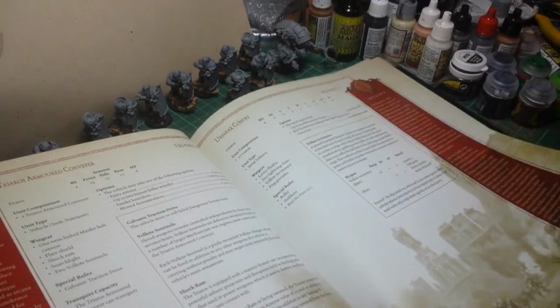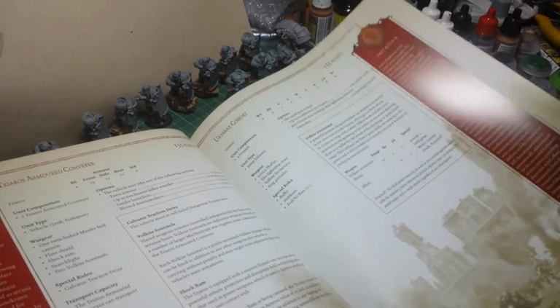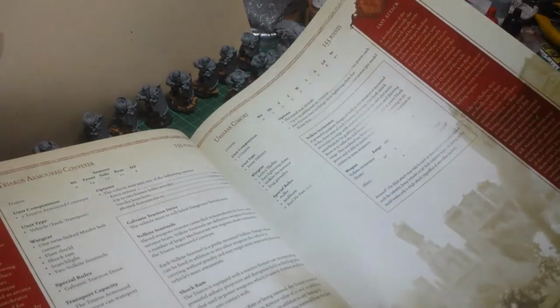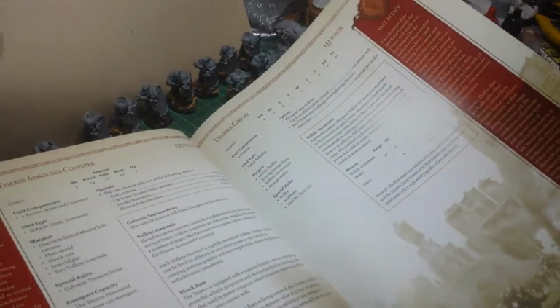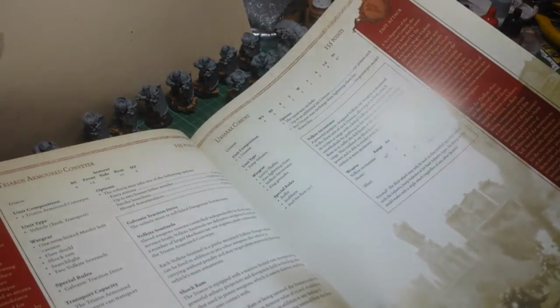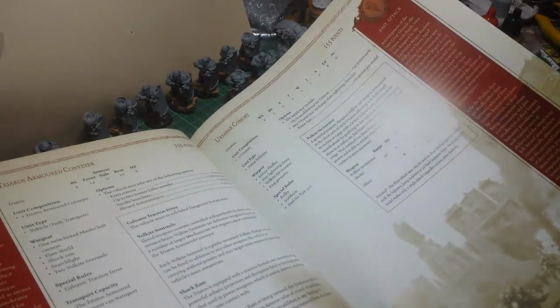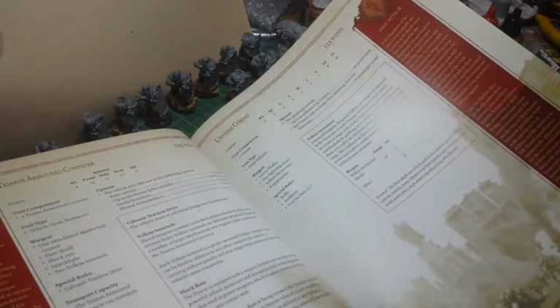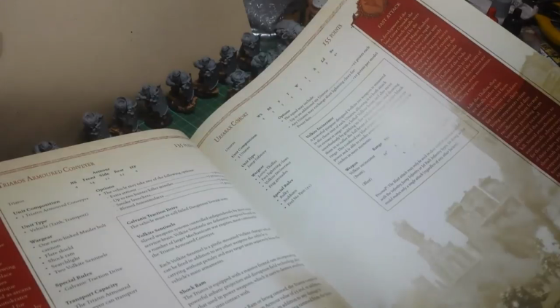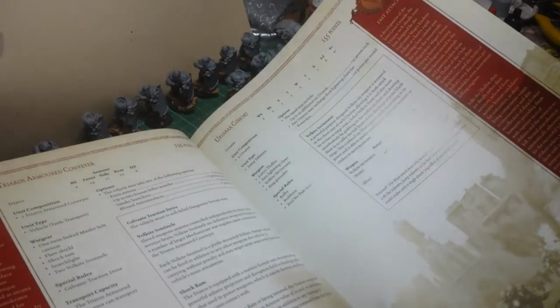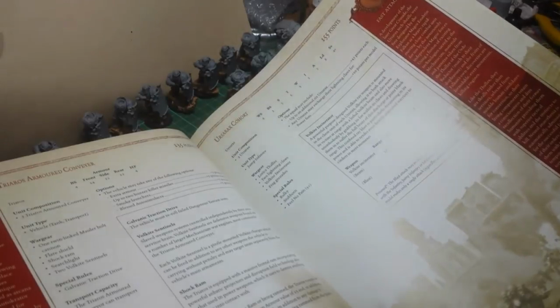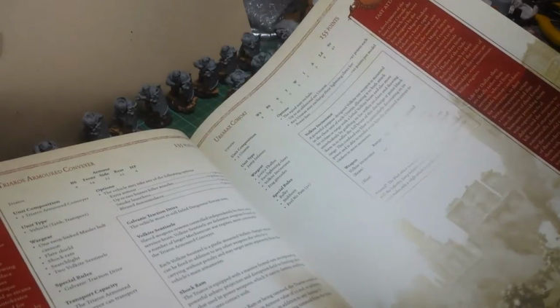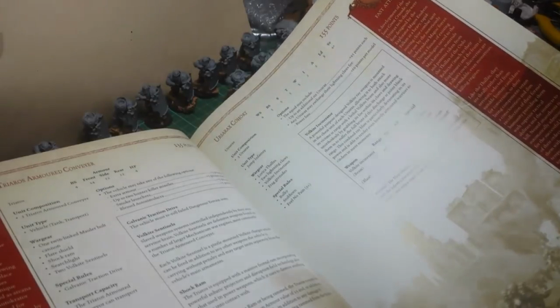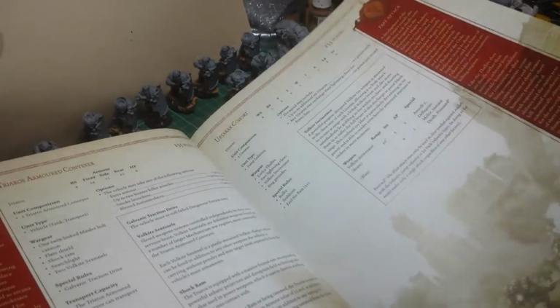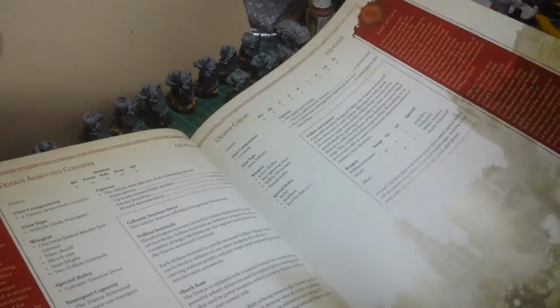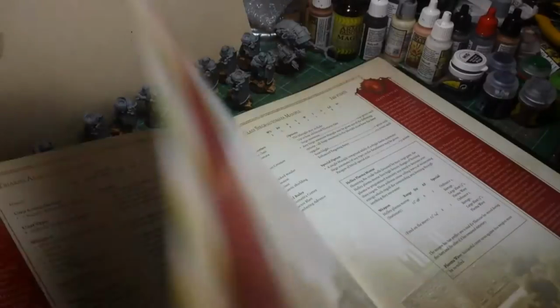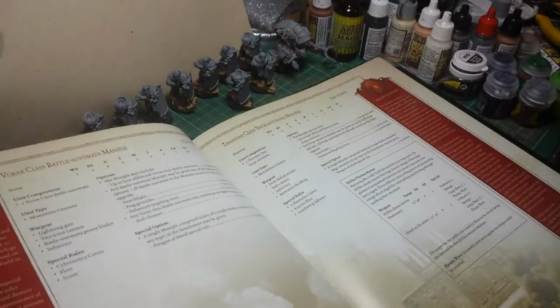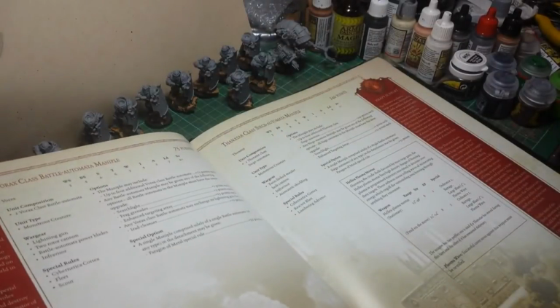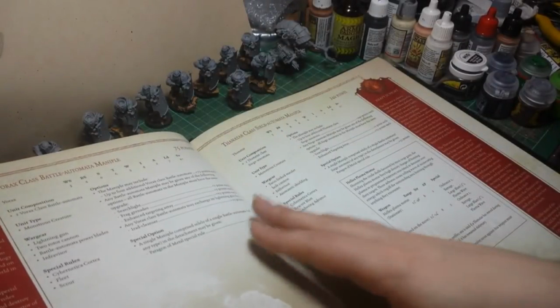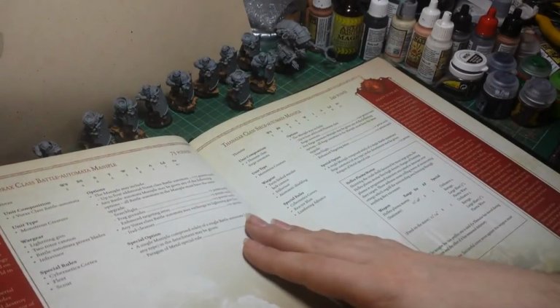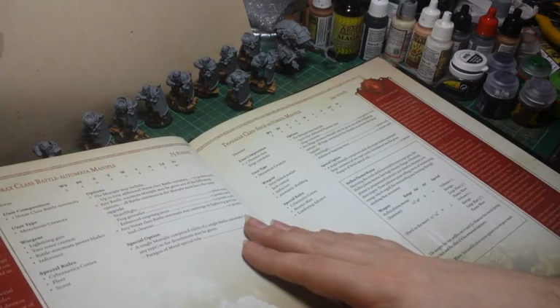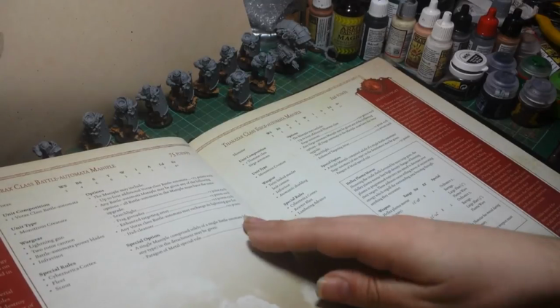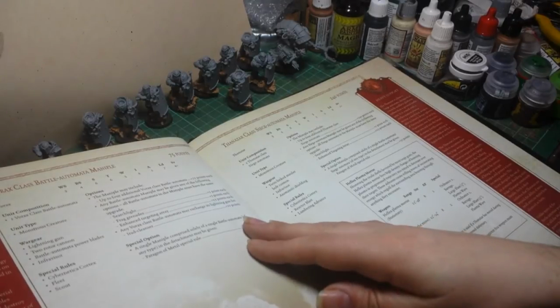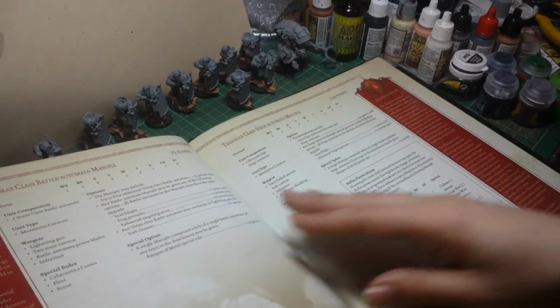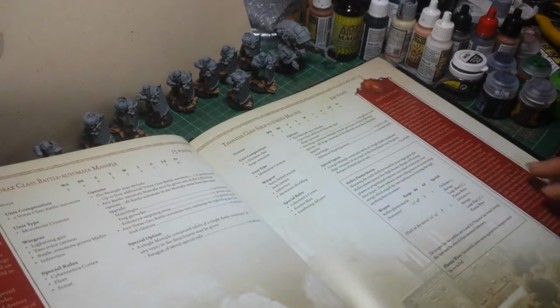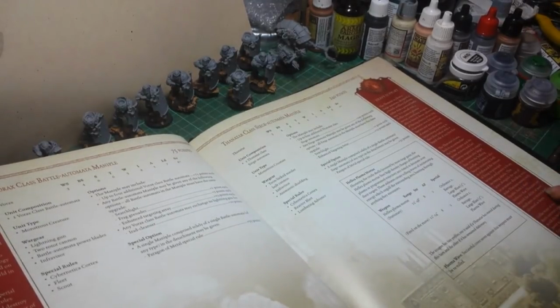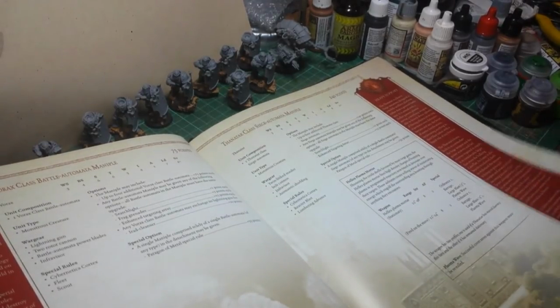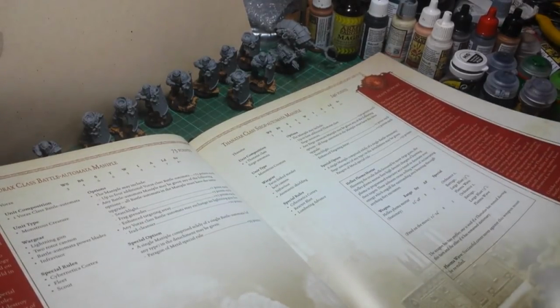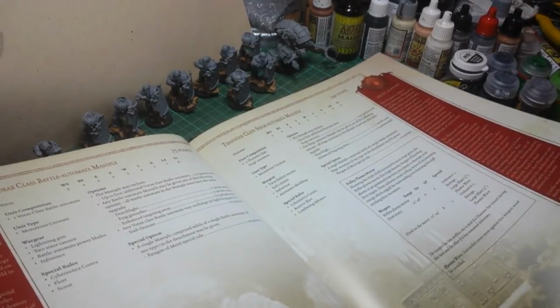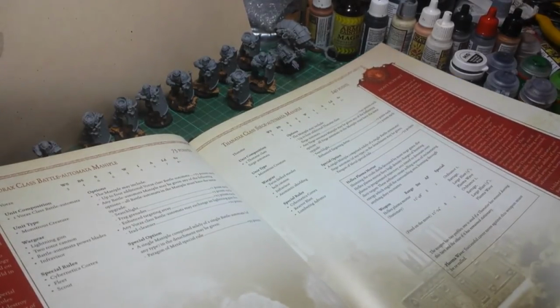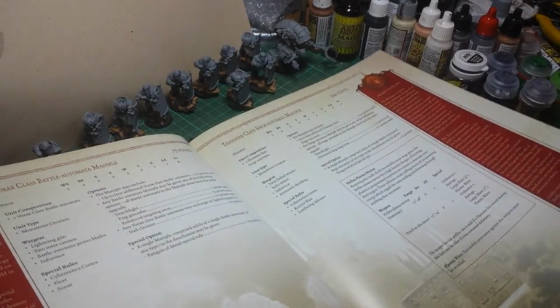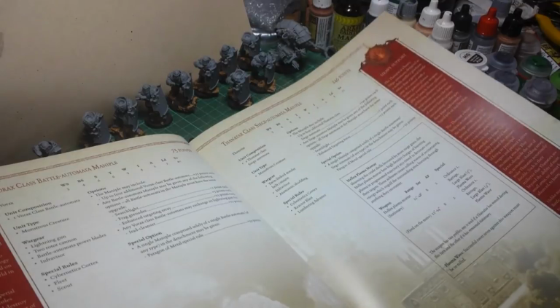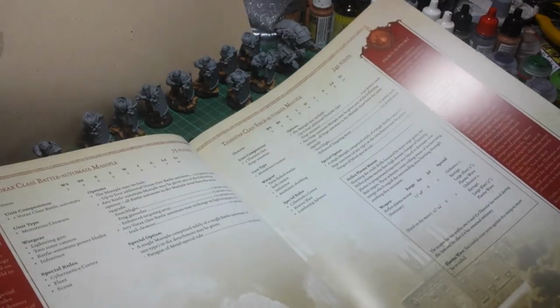Your Ursarax Cohort, which is basically your Fast Attack - come with Lightning Claws or Power Fists. Your Vorax Class Battle Automata - no idea what that is, but sounds quite nasty.